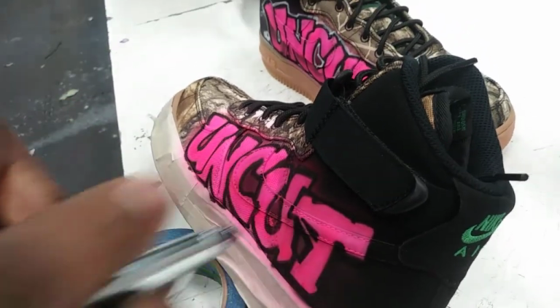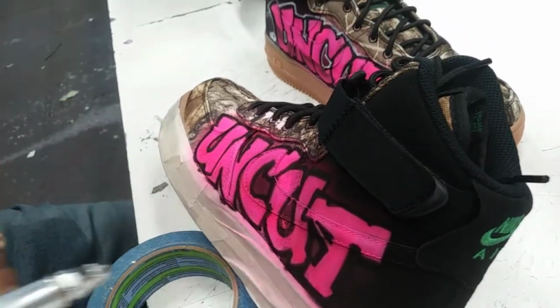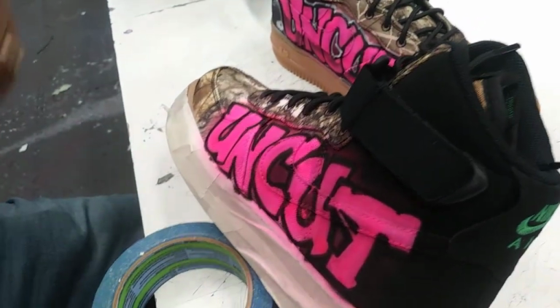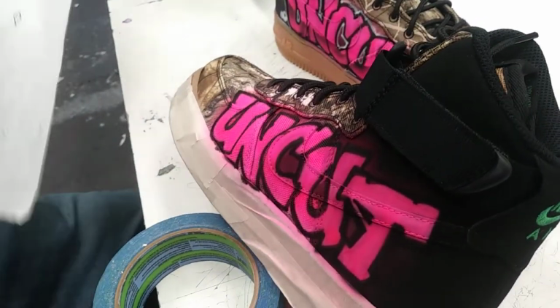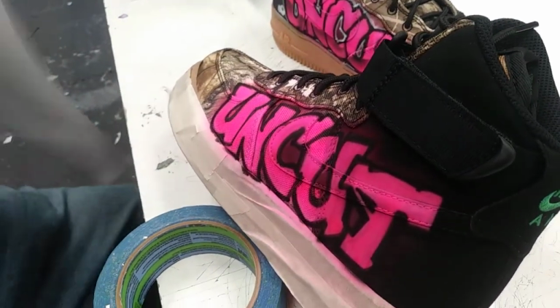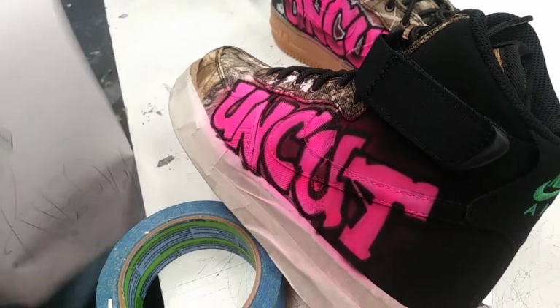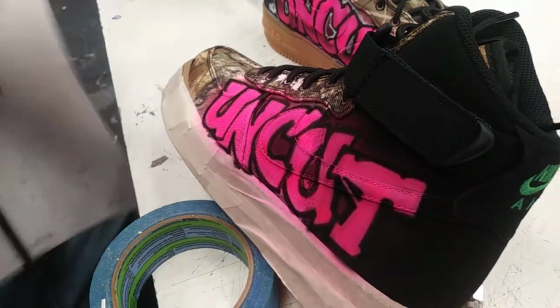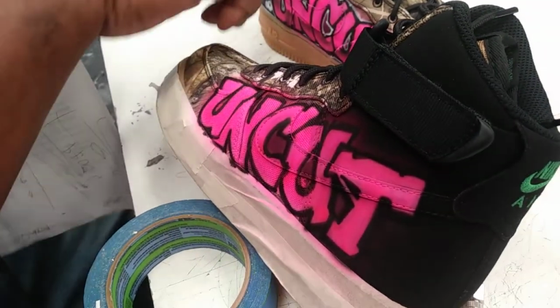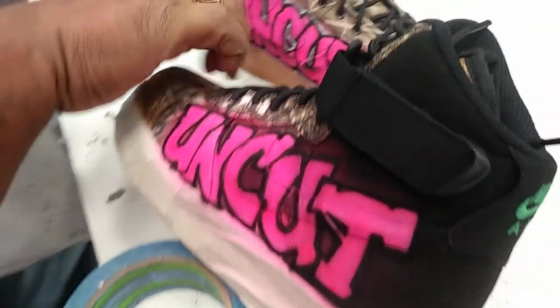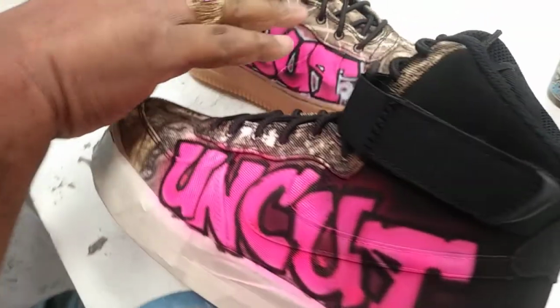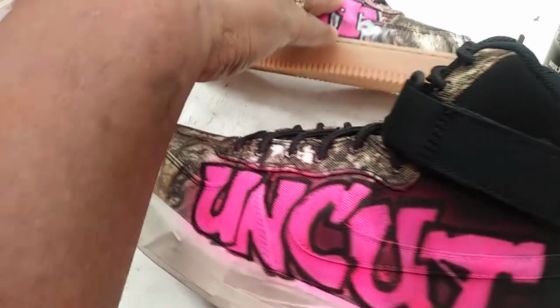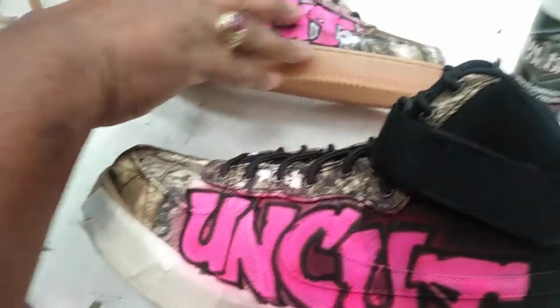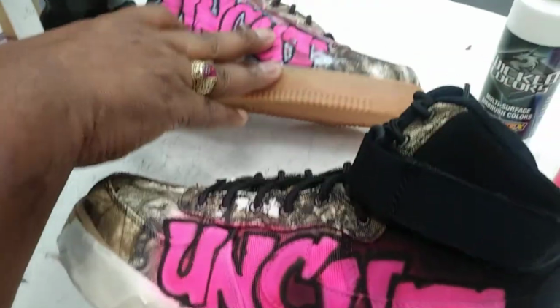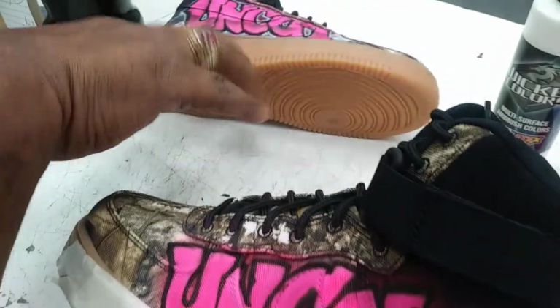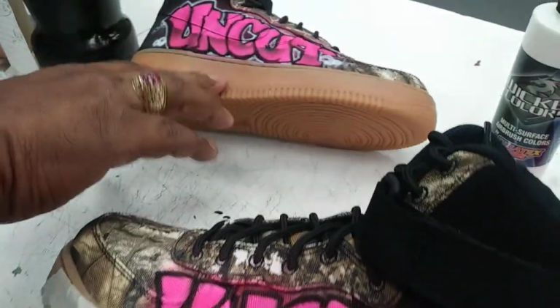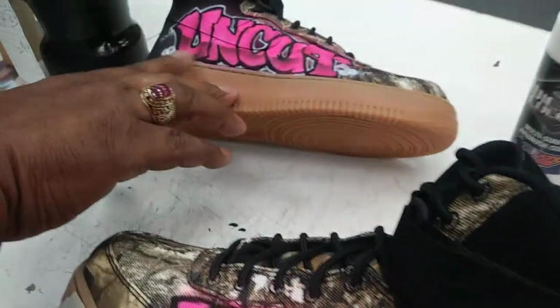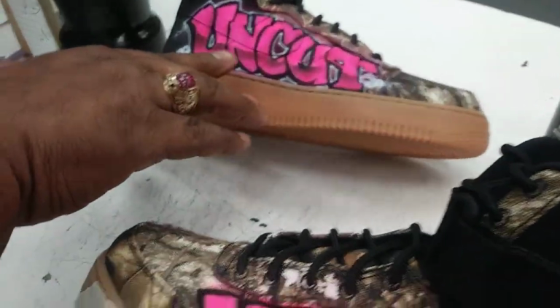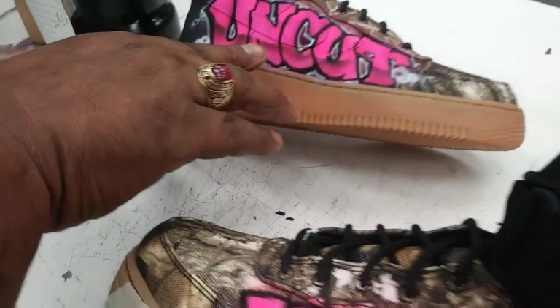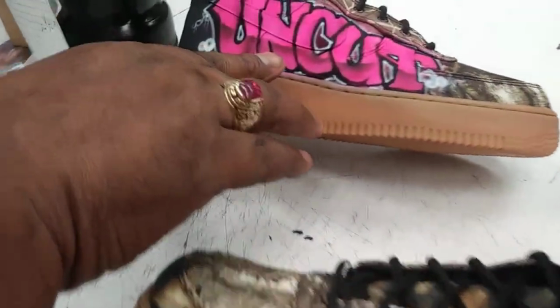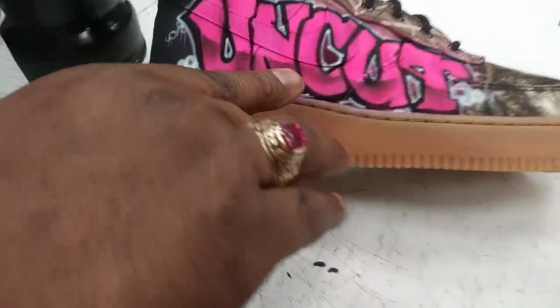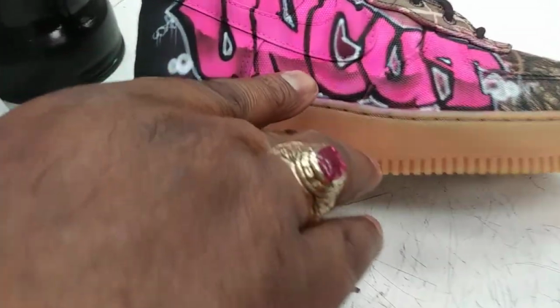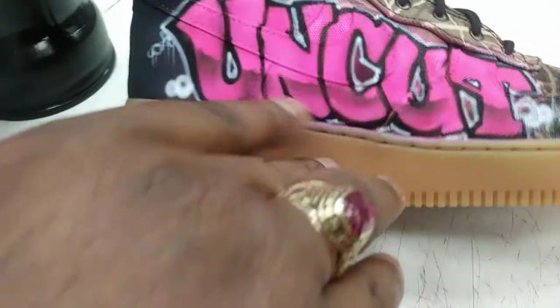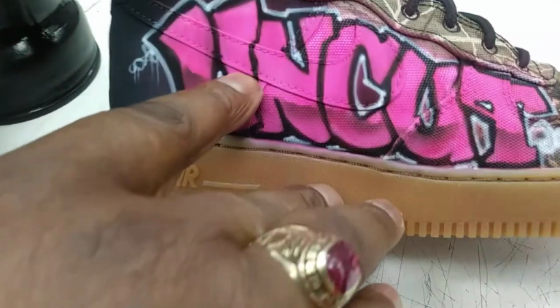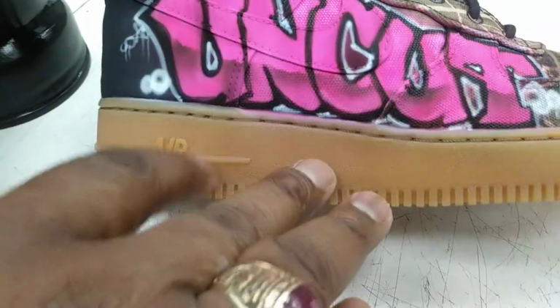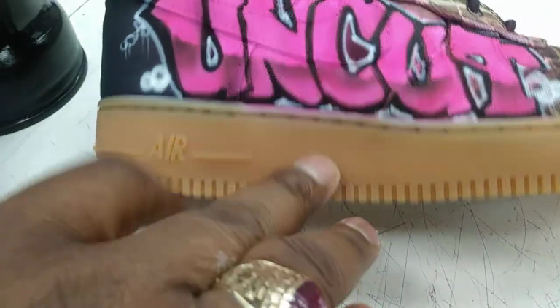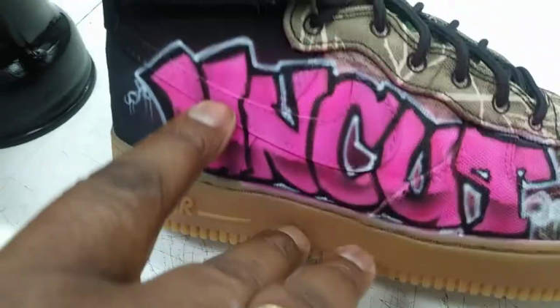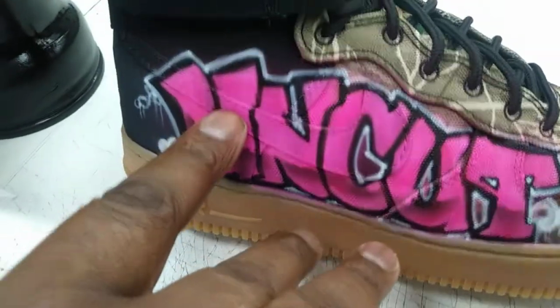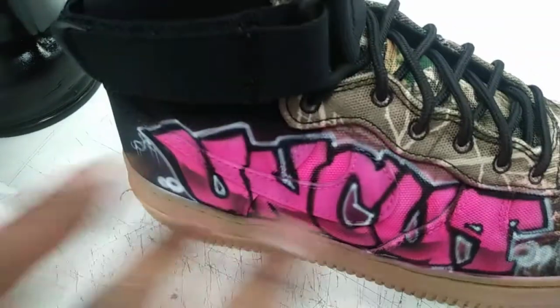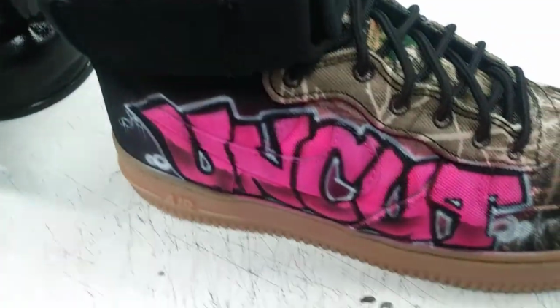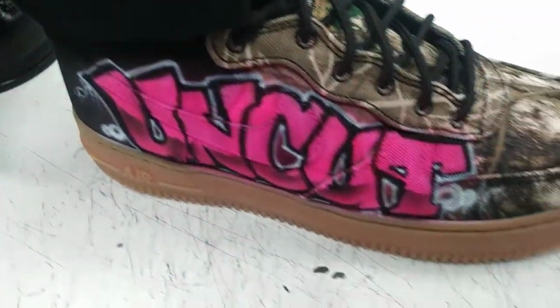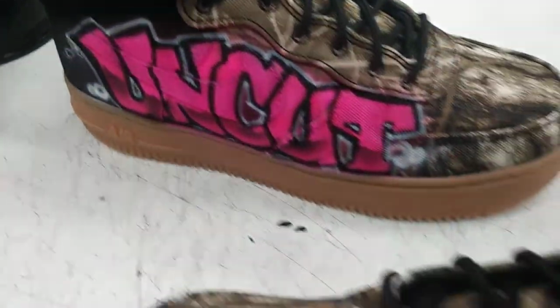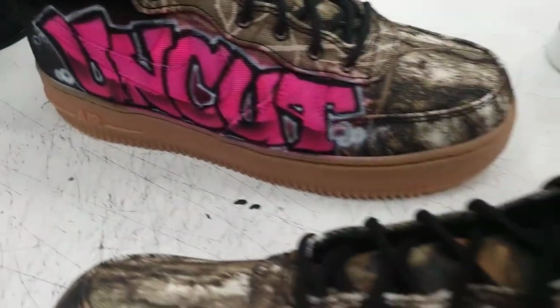And then this little technique right here that kind of looks like a line, but not quite — kind of like a faded line. That right there makes graffiti look so much better.